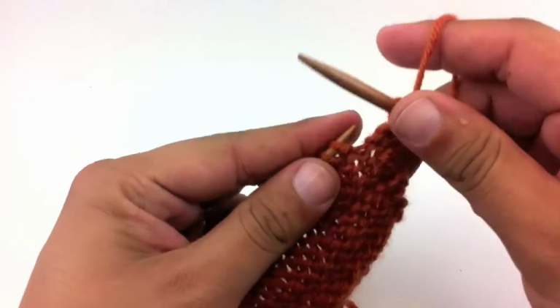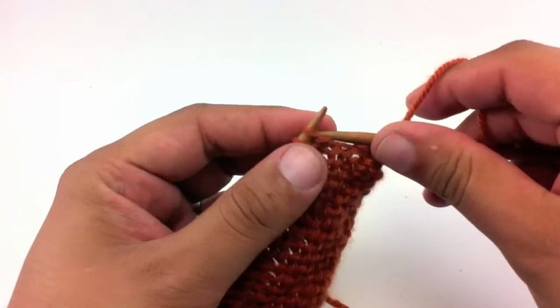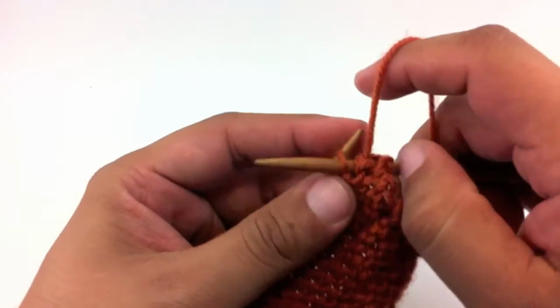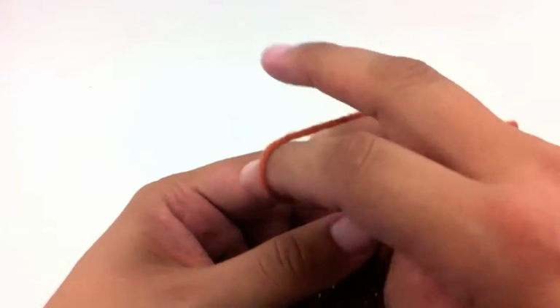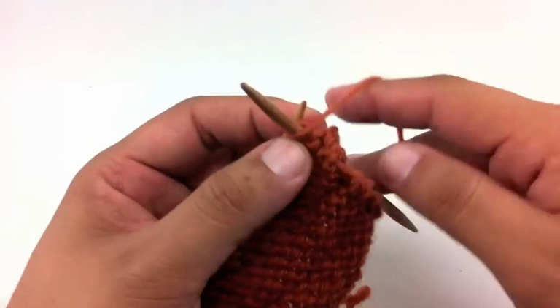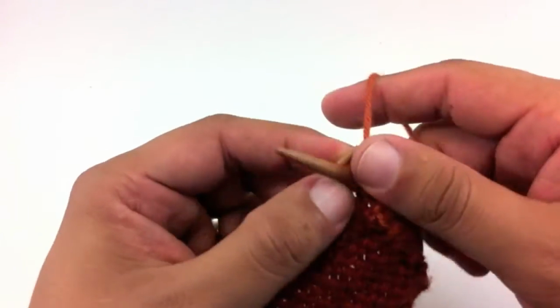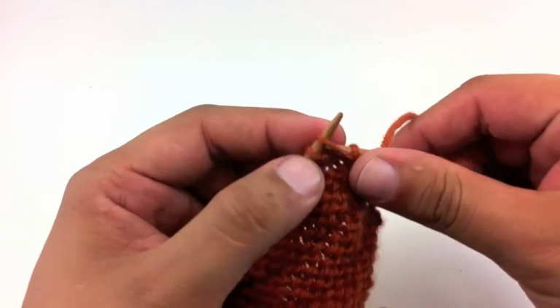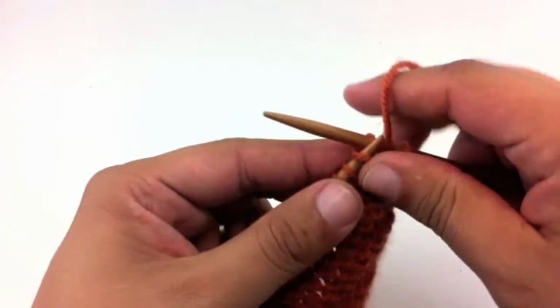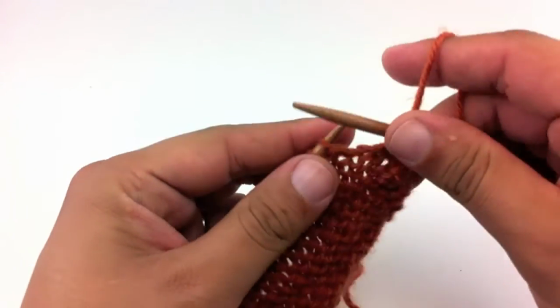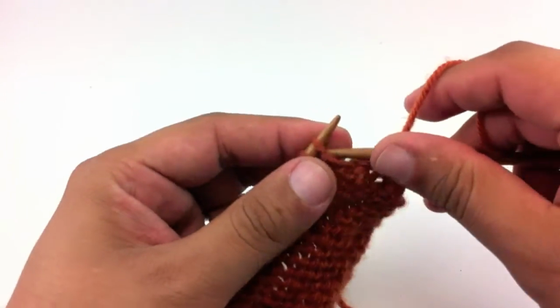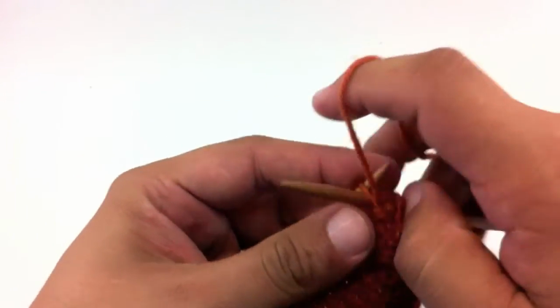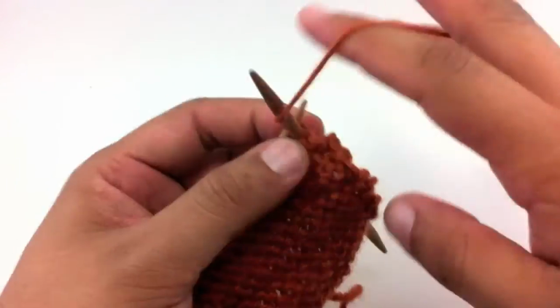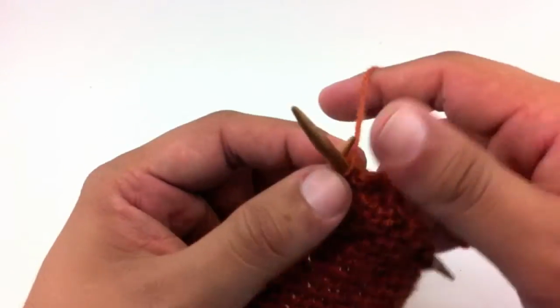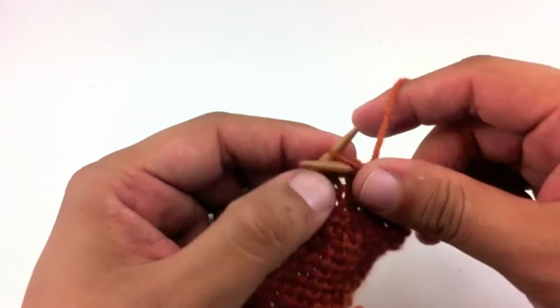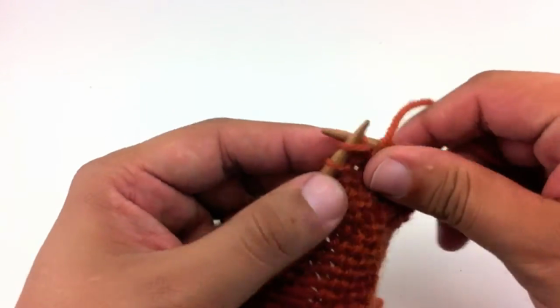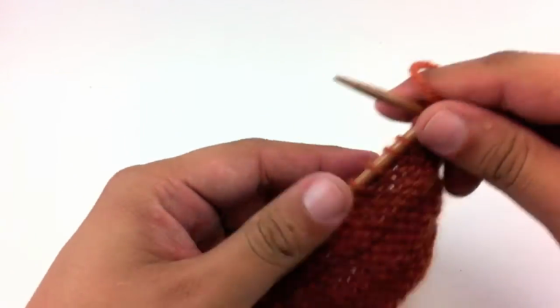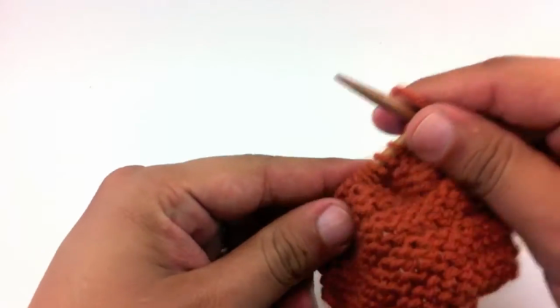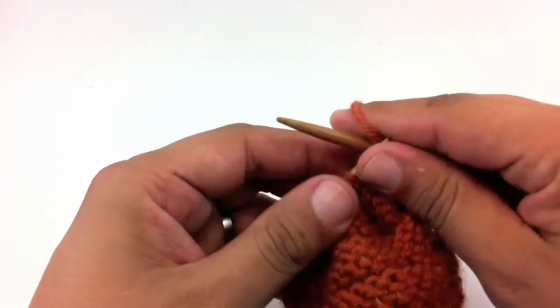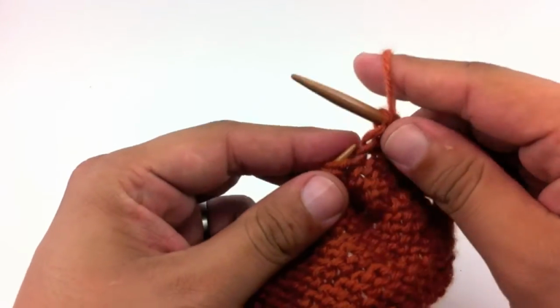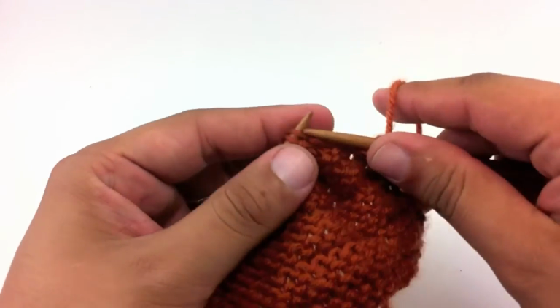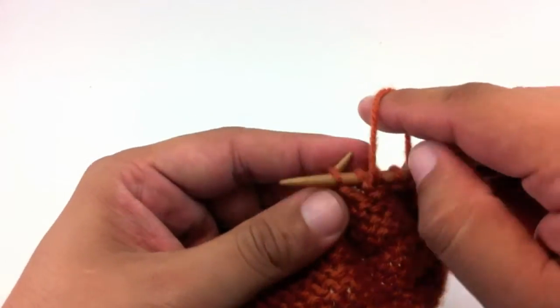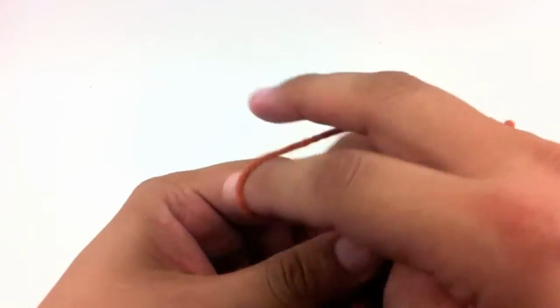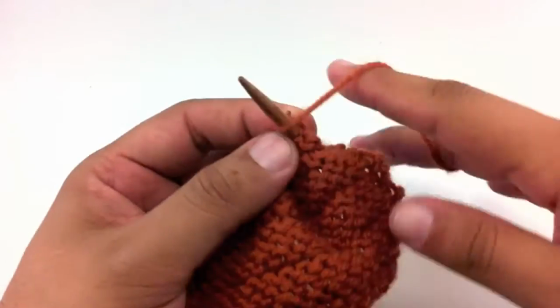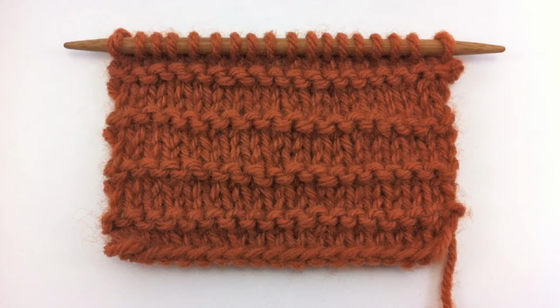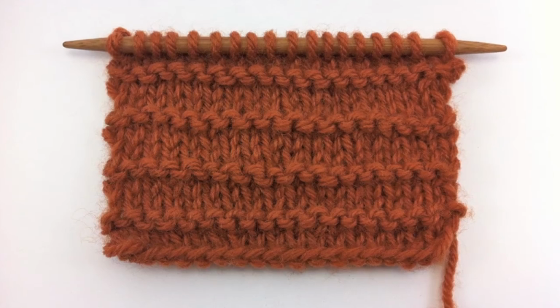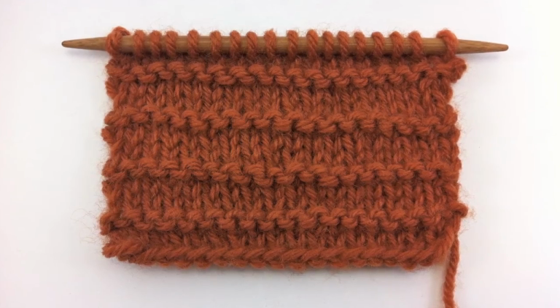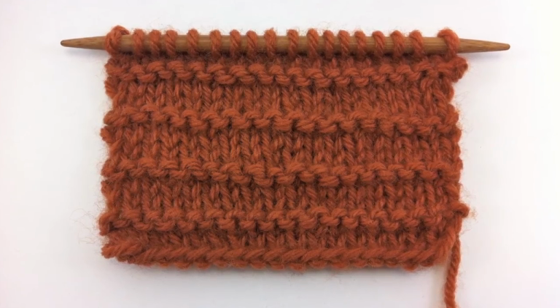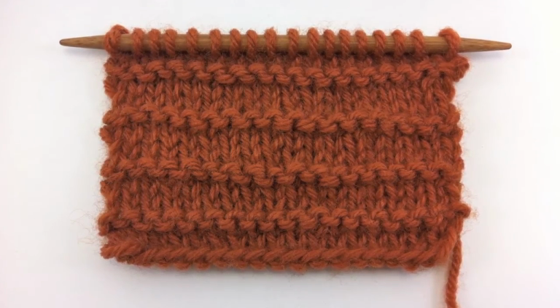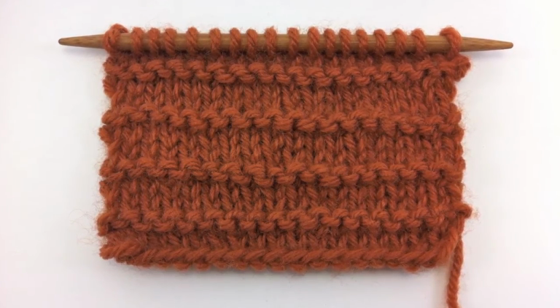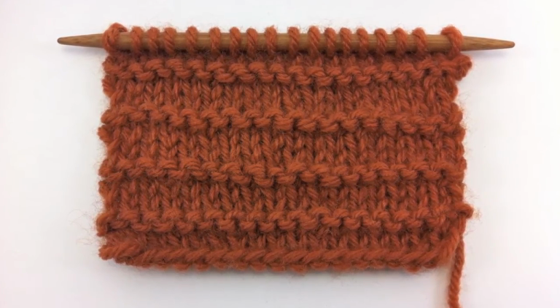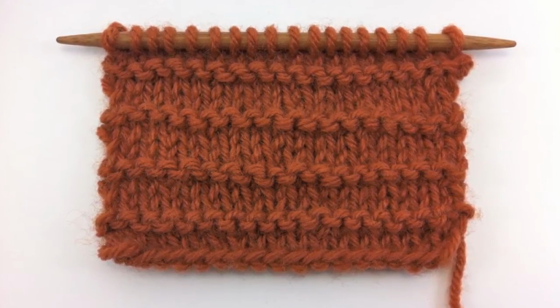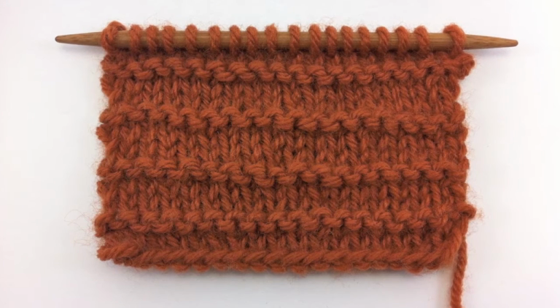Continue repeating rows one through four until you have reached your desired length. And that's how you knit the purl ridge stitch. After a few repeats, your pattern should look like this.